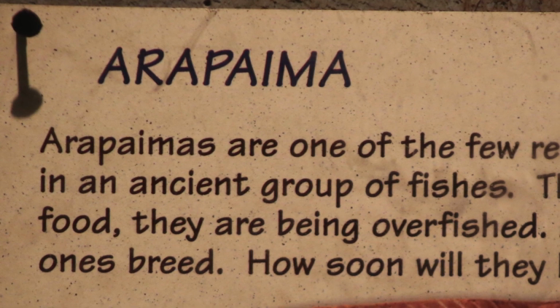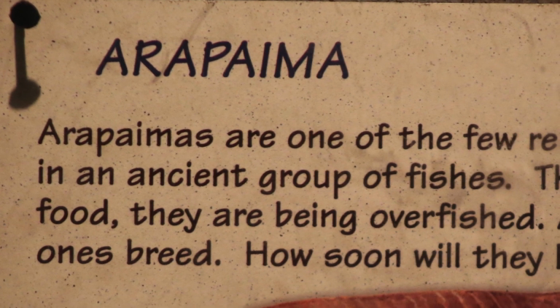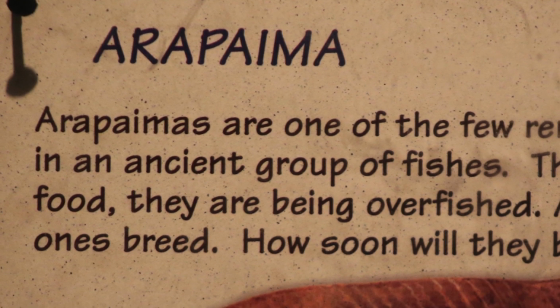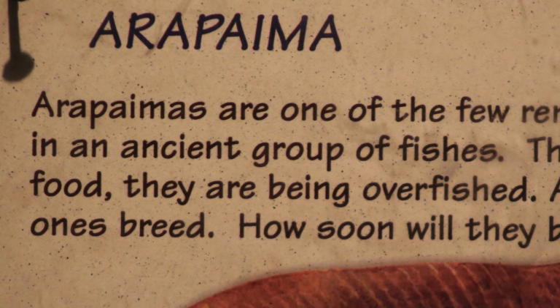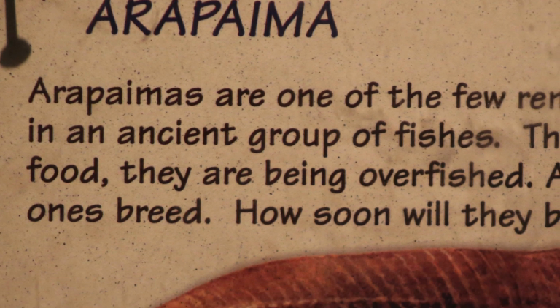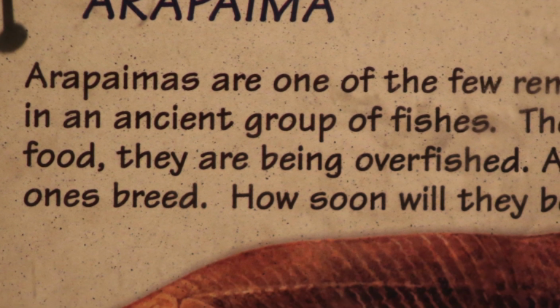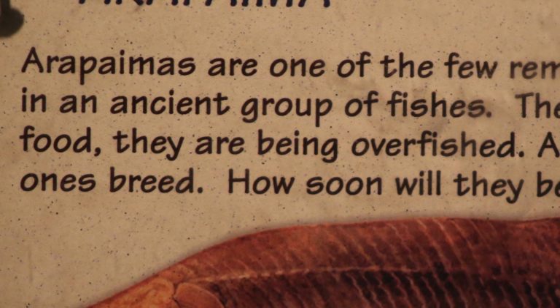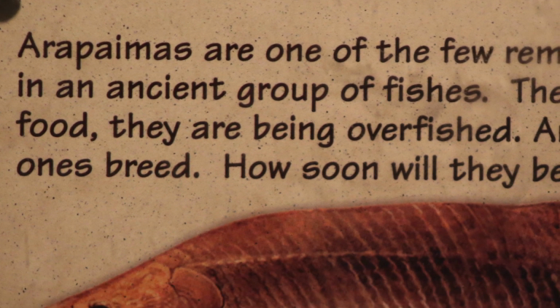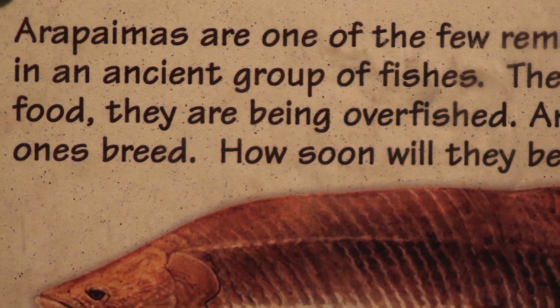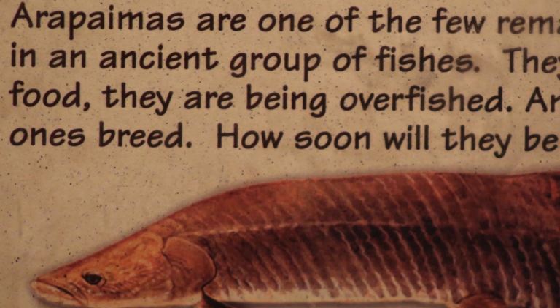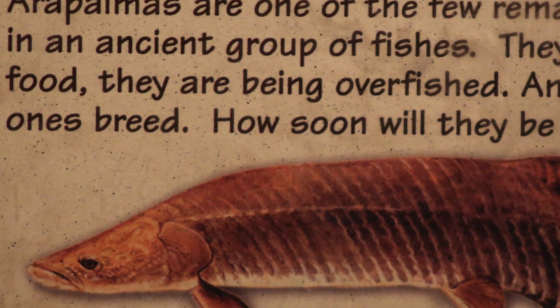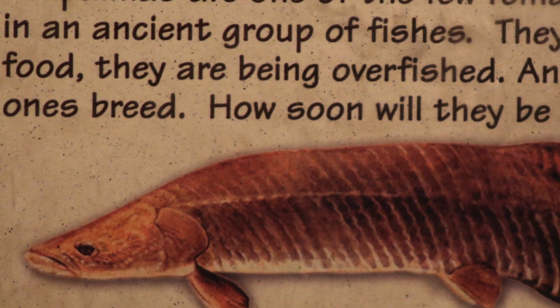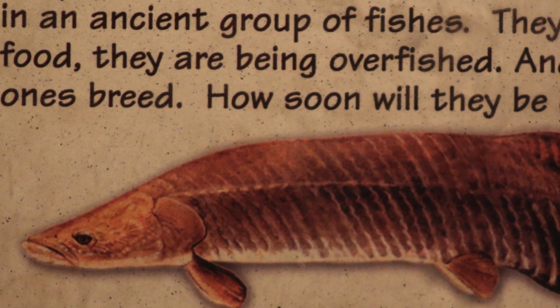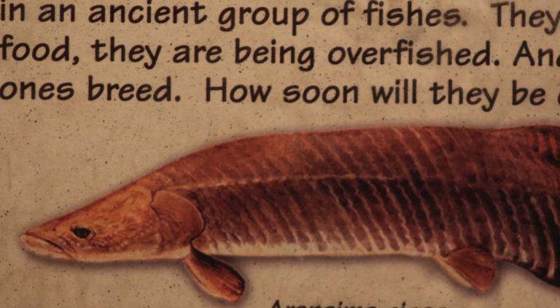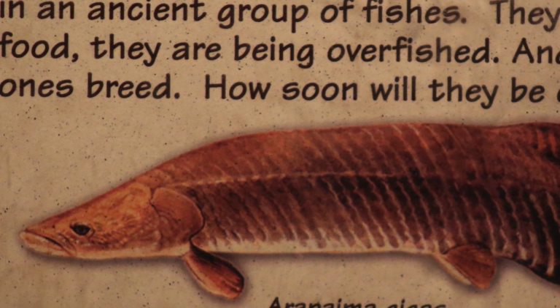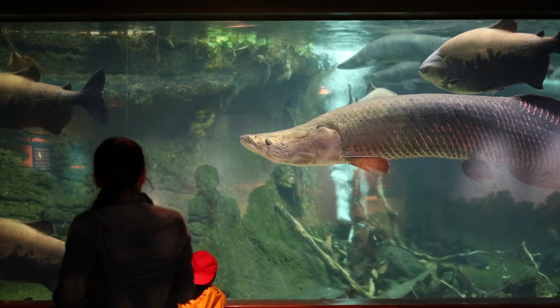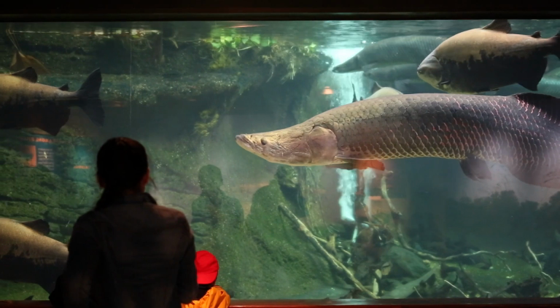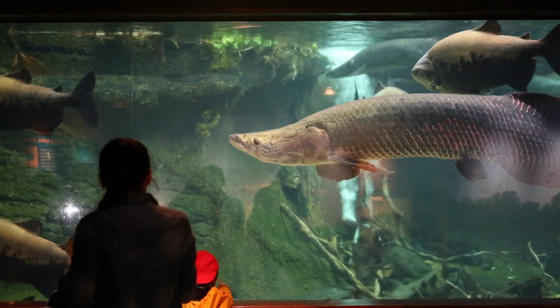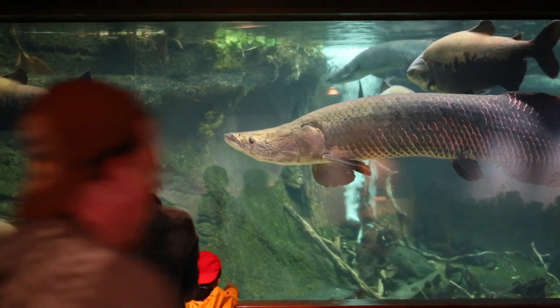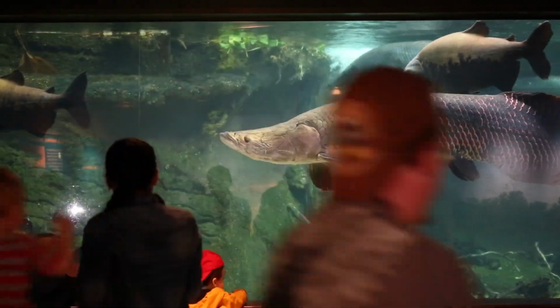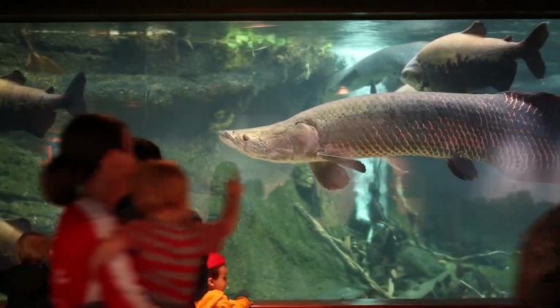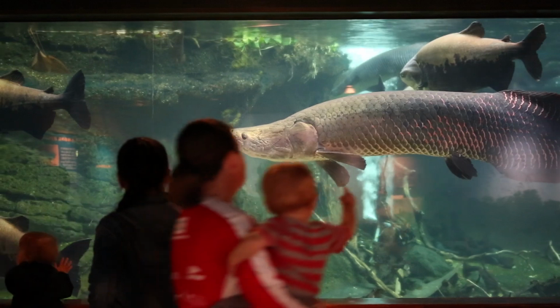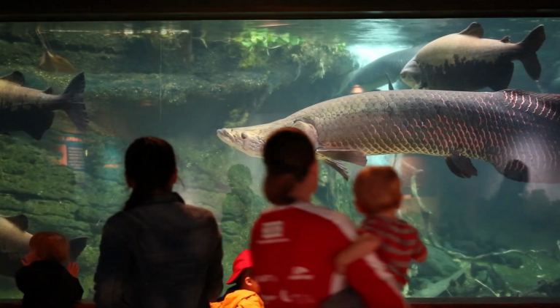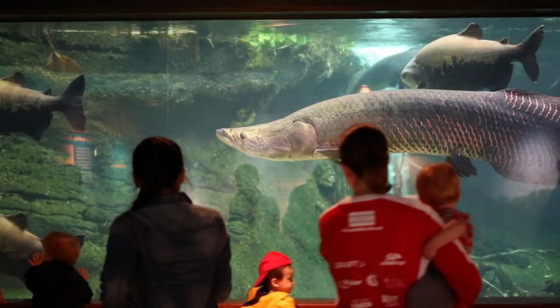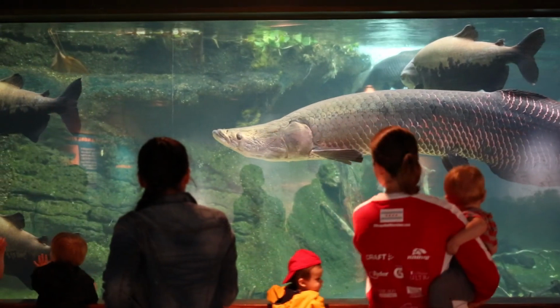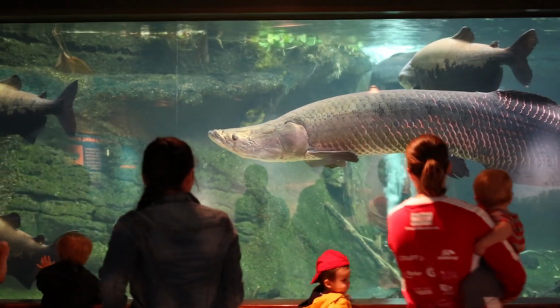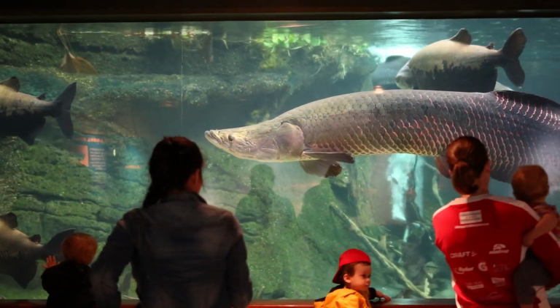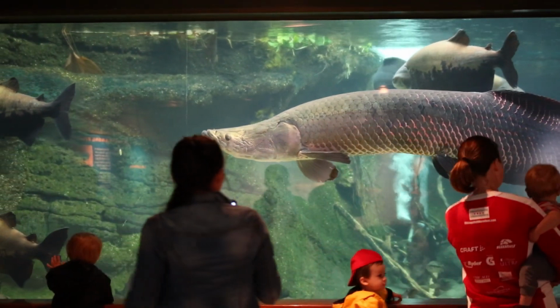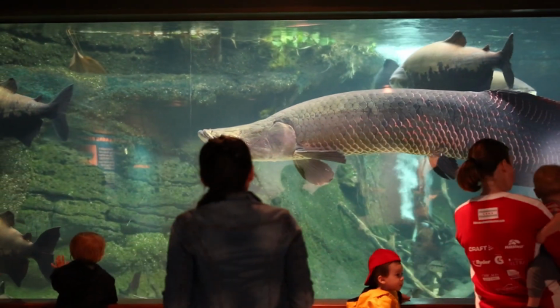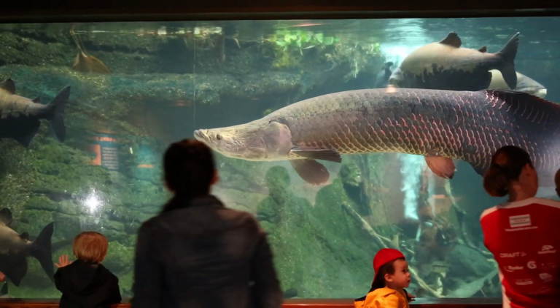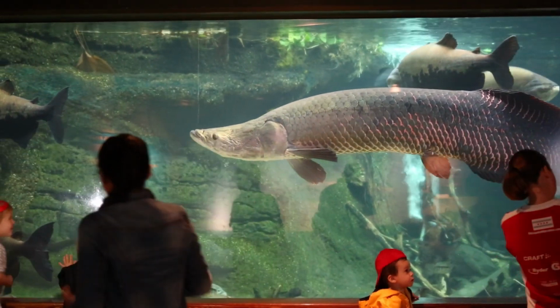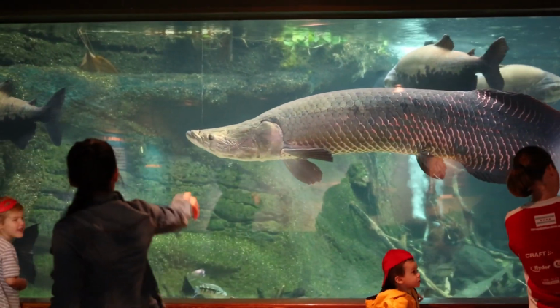Arapaima are found in the Amazon River Basin and can grow up to be 15 feet long and weigh up to 300 pounds. The vet staff and the husbandry staff knew we had a challenge when it came to how to properly restrain one of our arapaima here at the zoo.